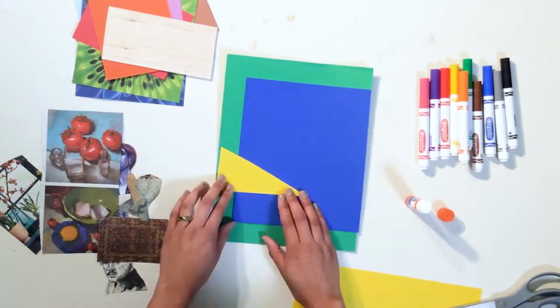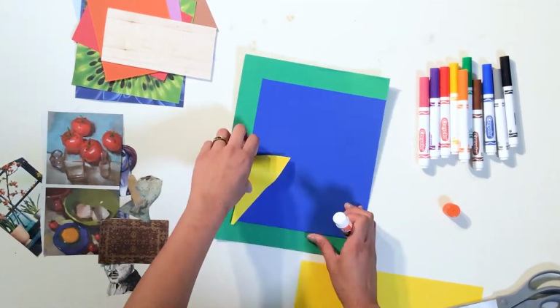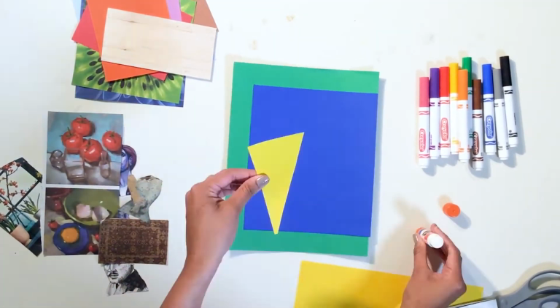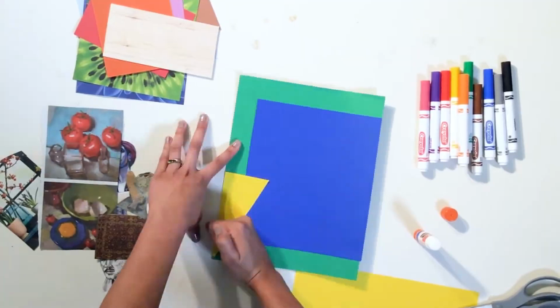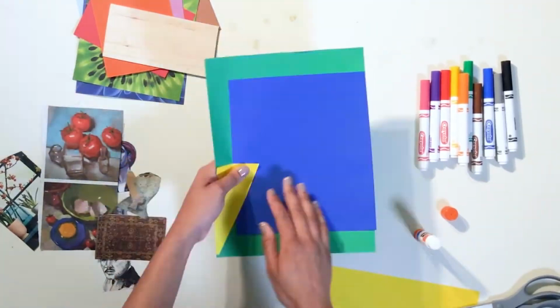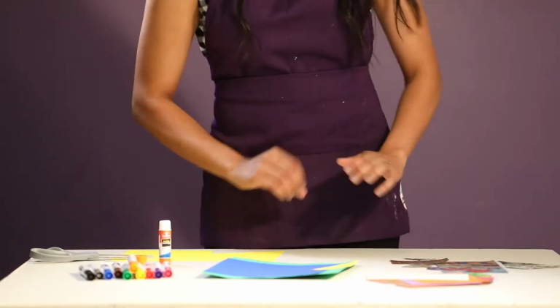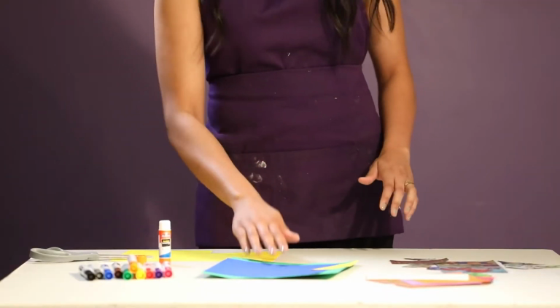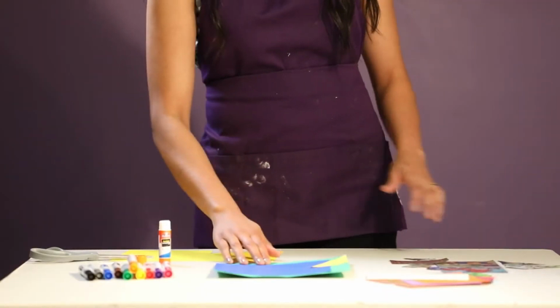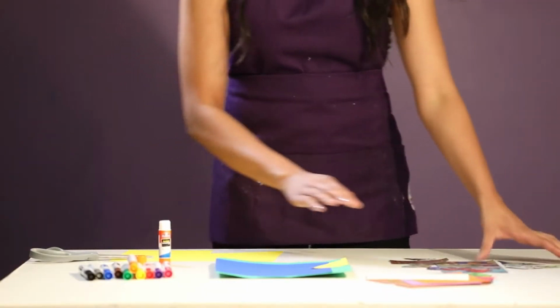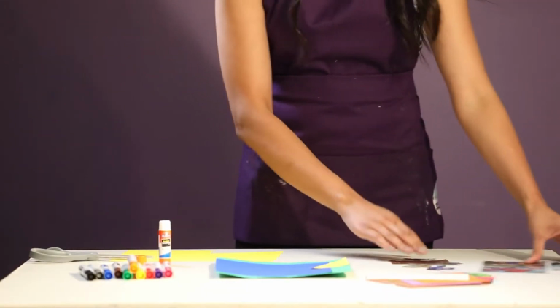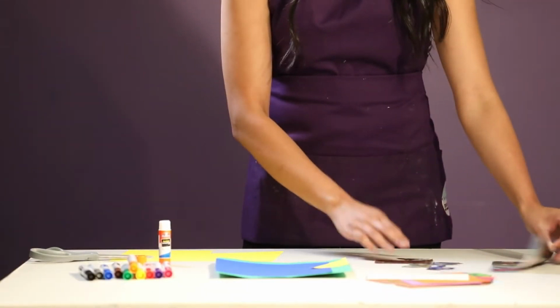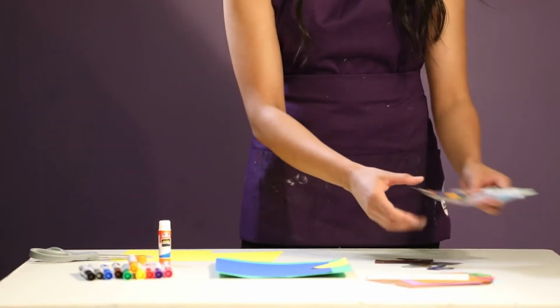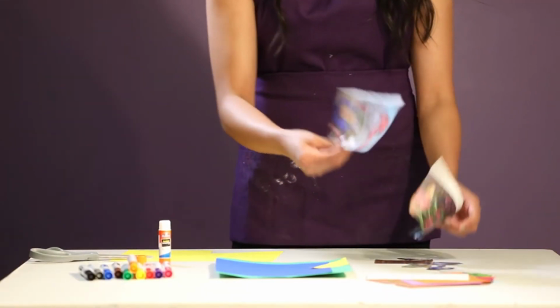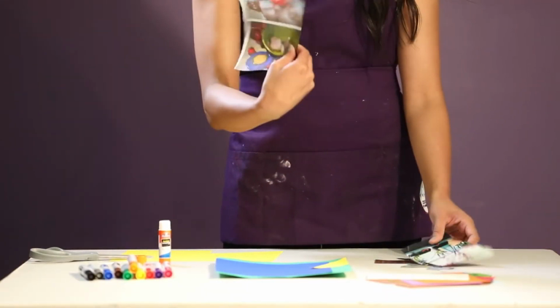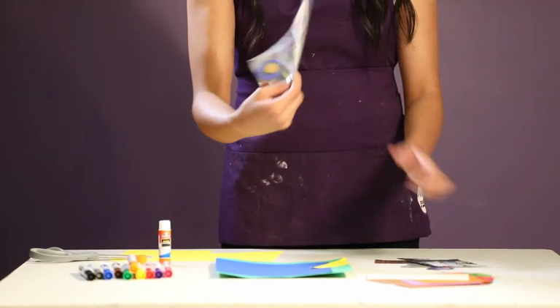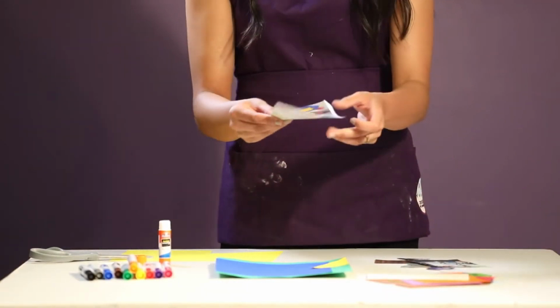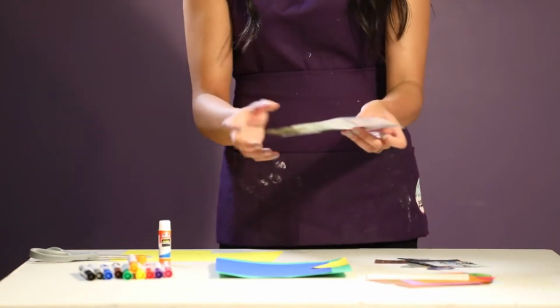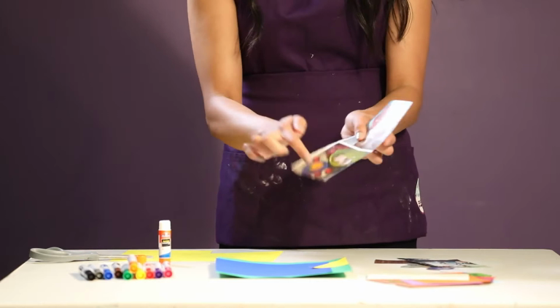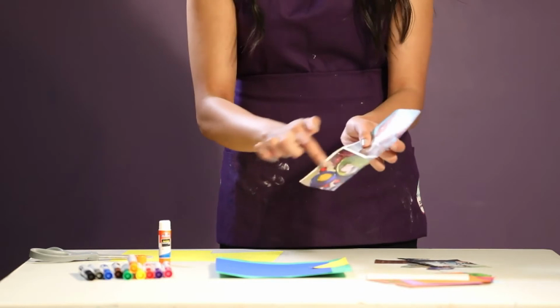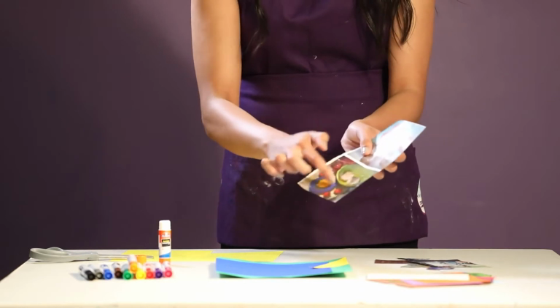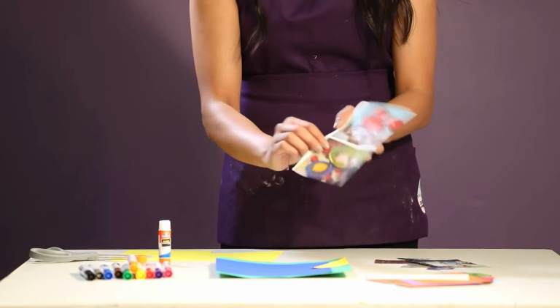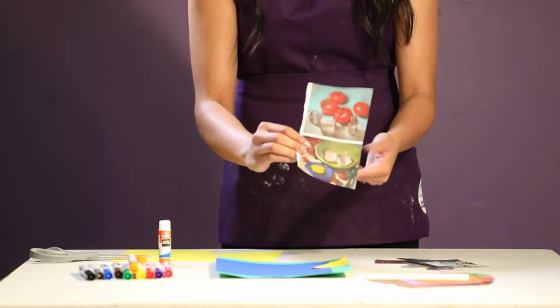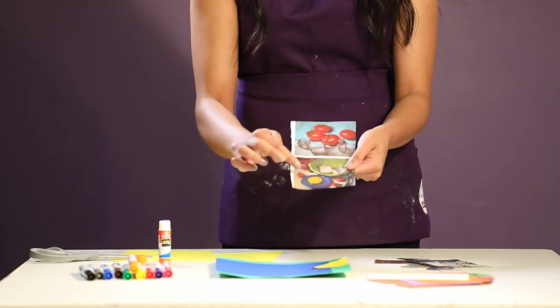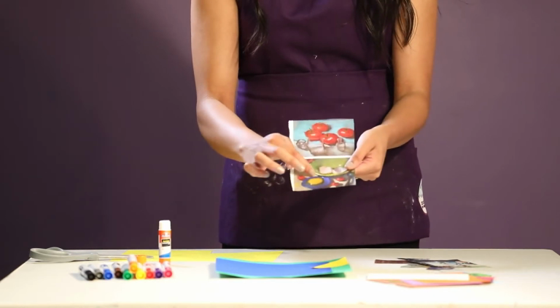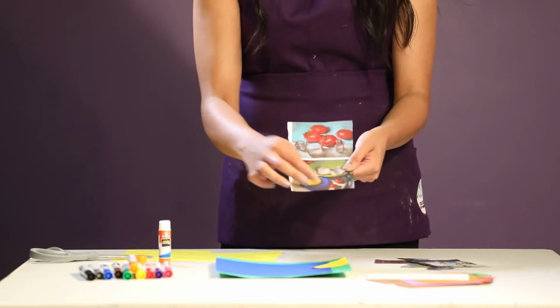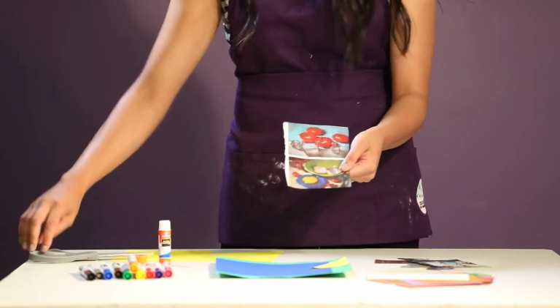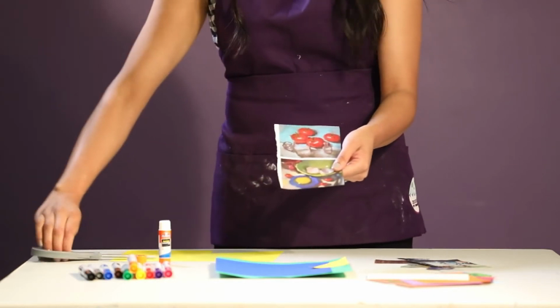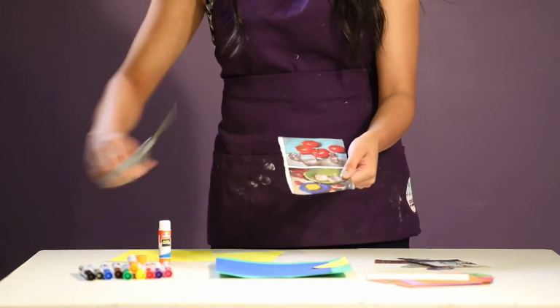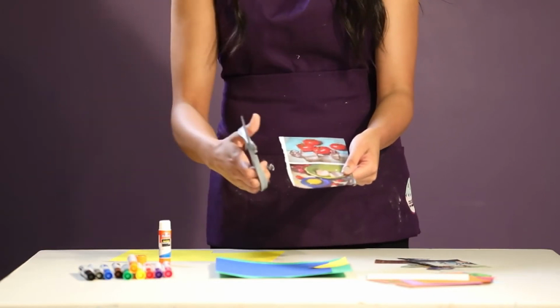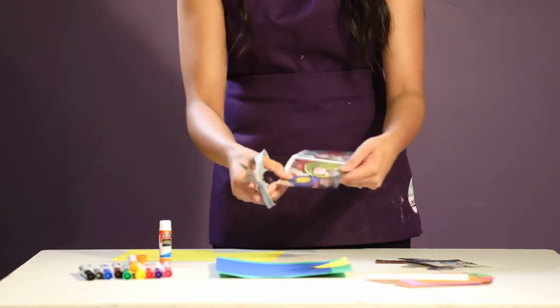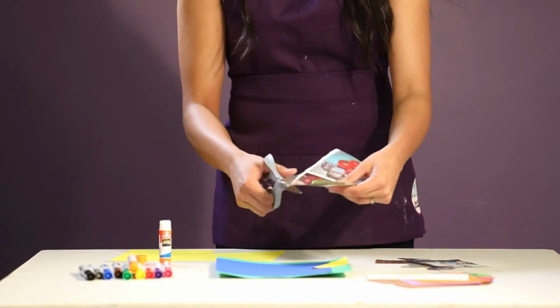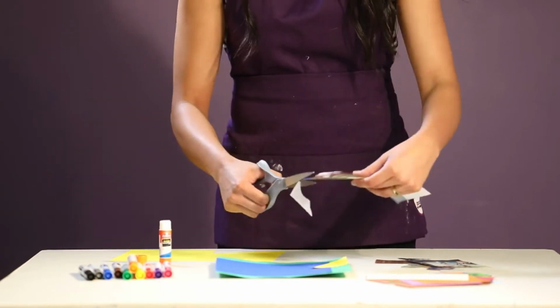Step 3. Using magazine clippings, cut out images you would like to incorporate into your background — for example, what objects or people you would like to include in your scene.